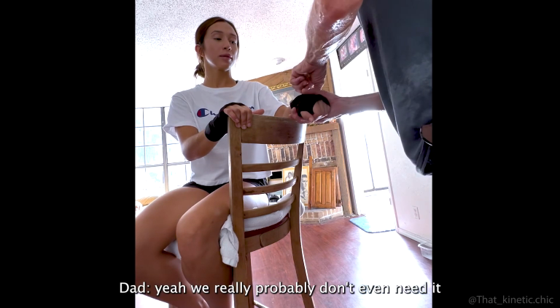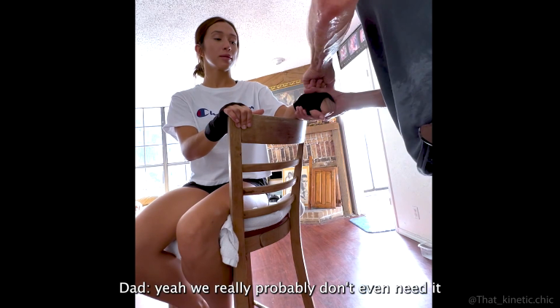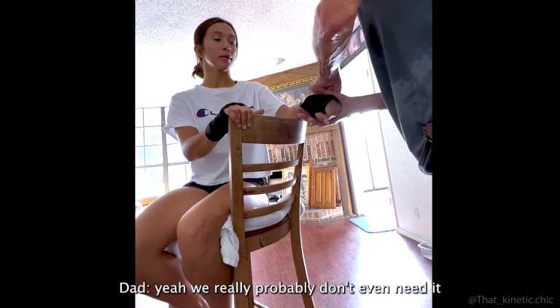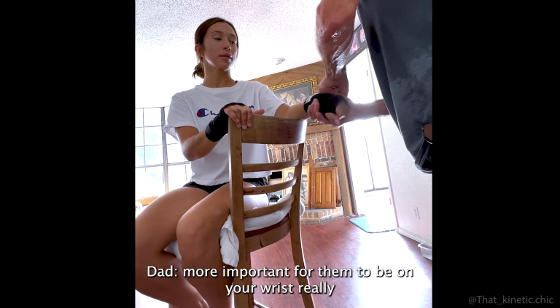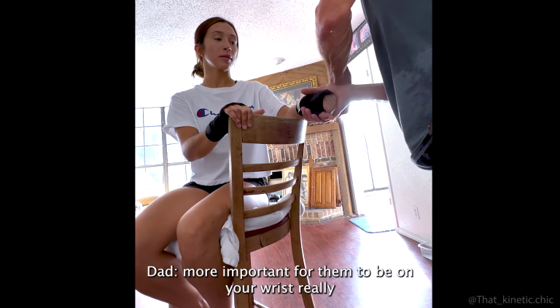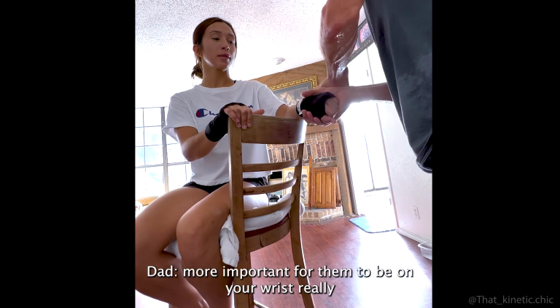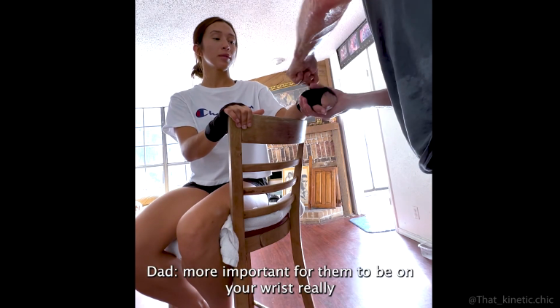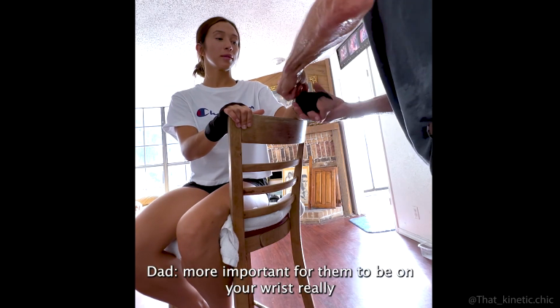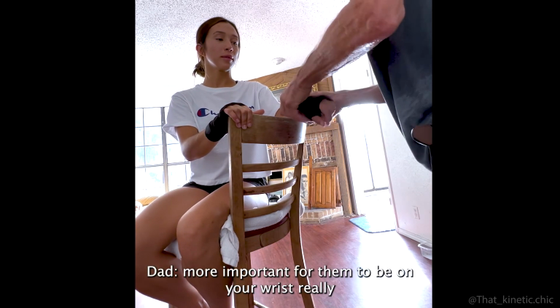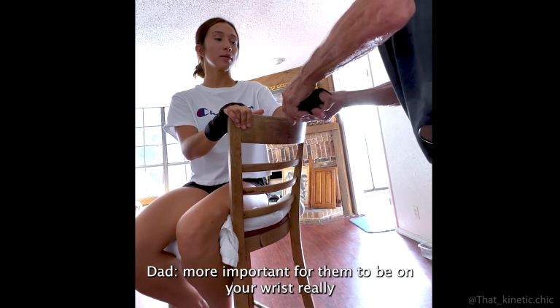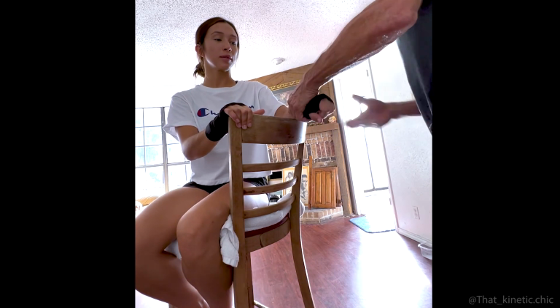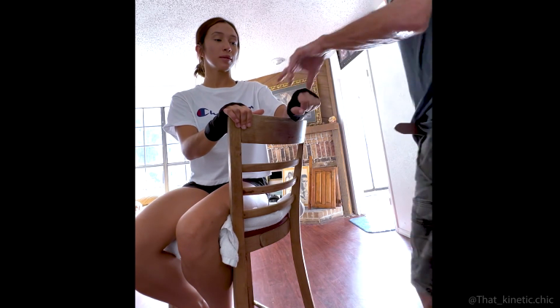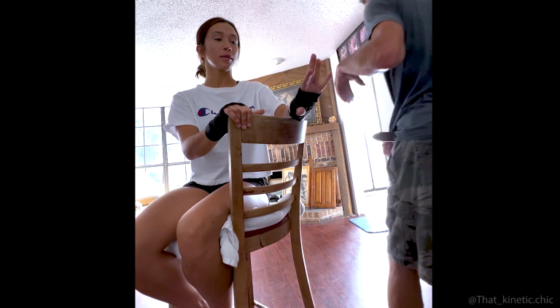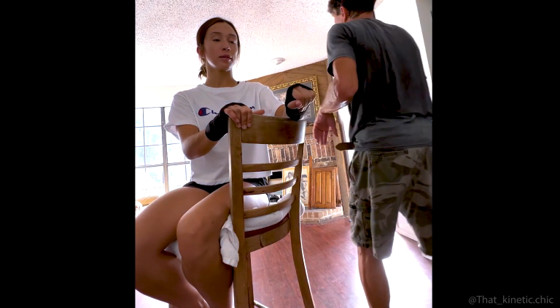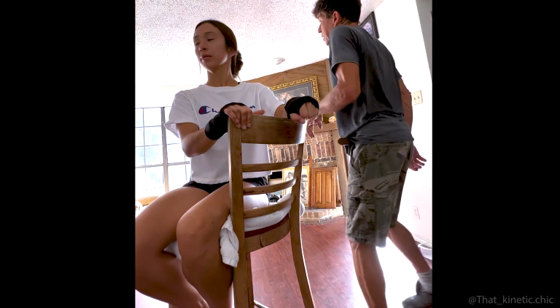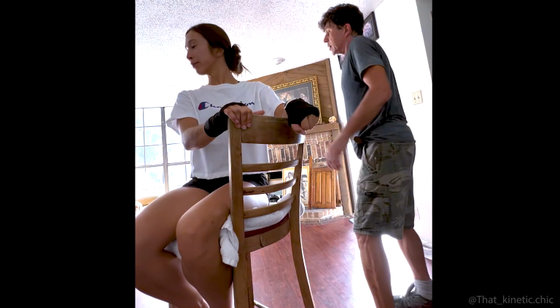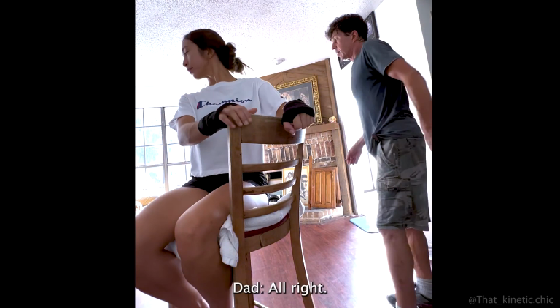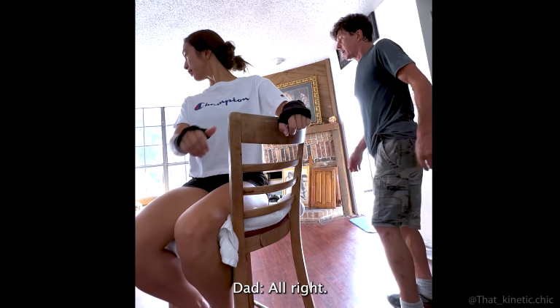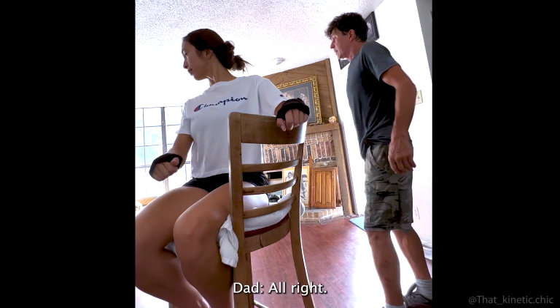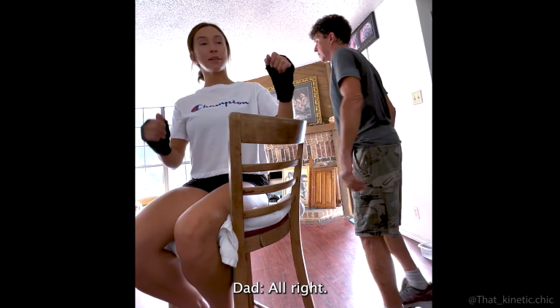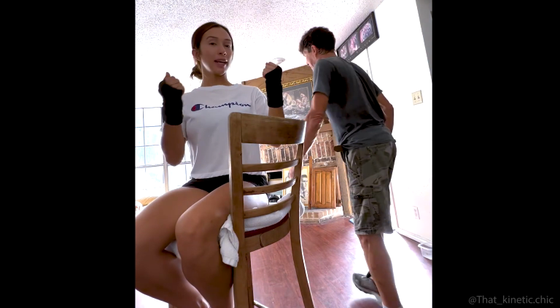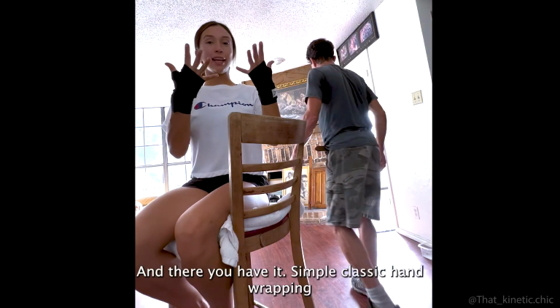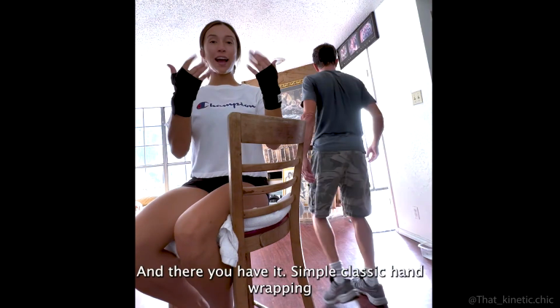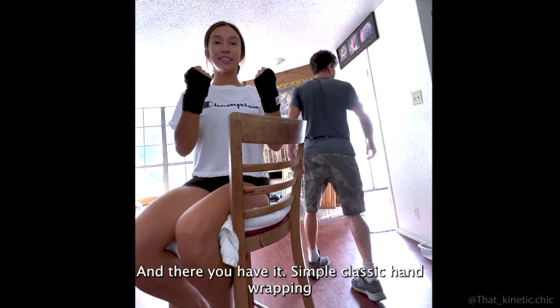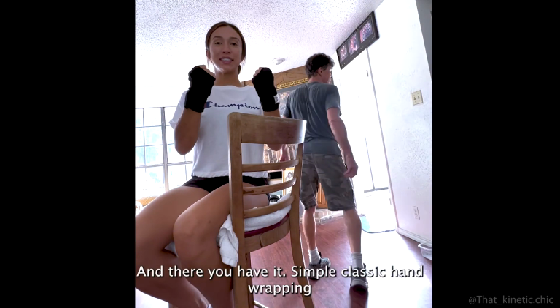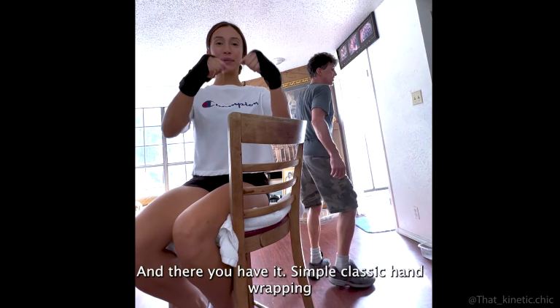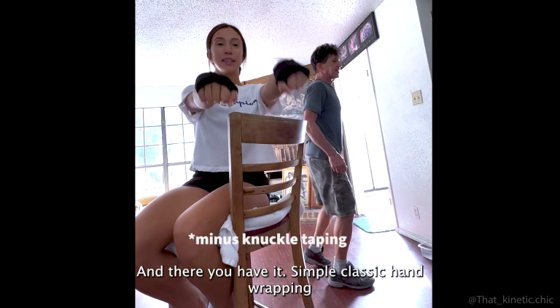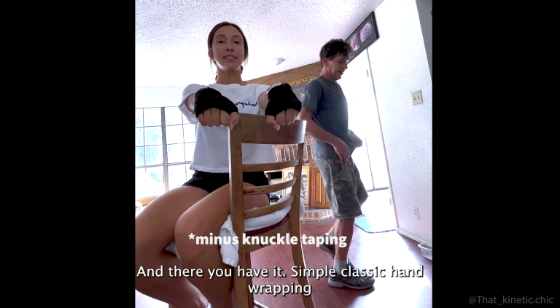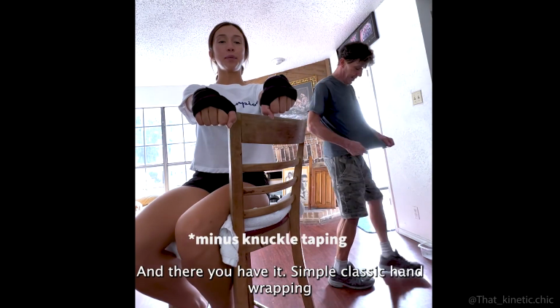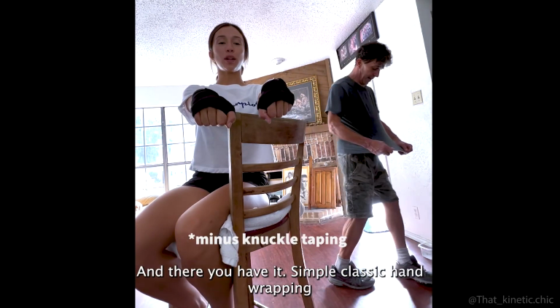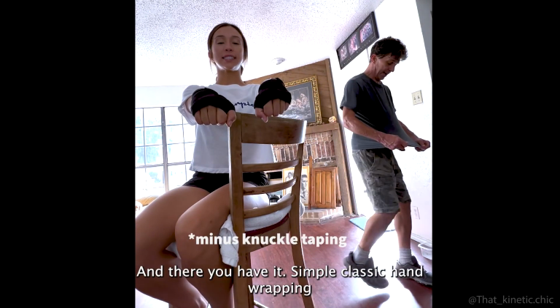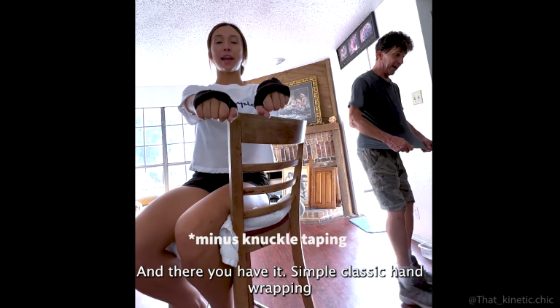More important to have it on your wrist. Alright, there you have it — simple and classic.